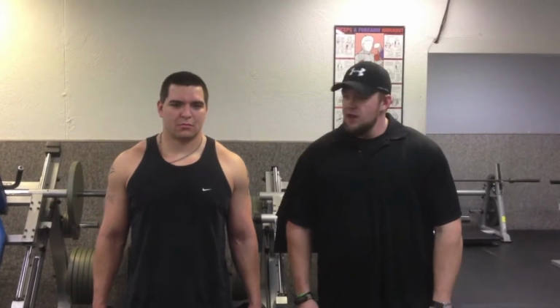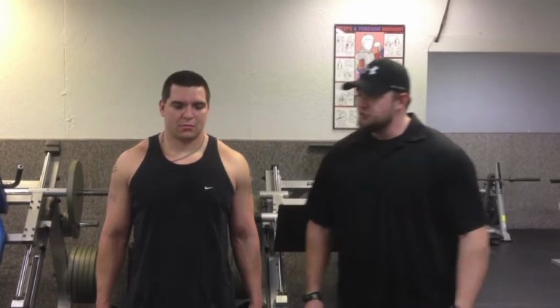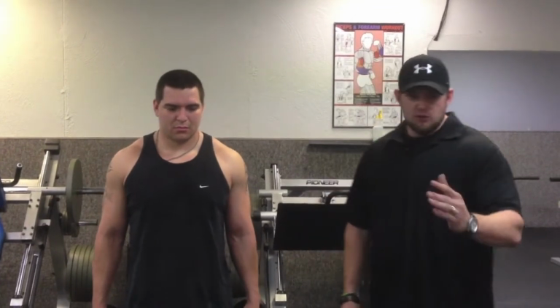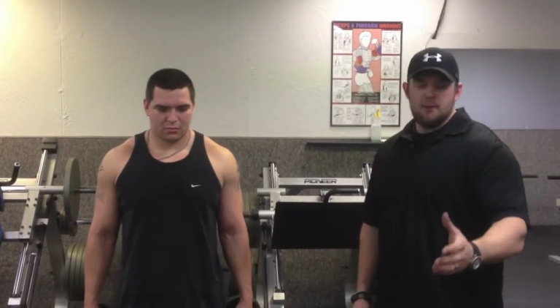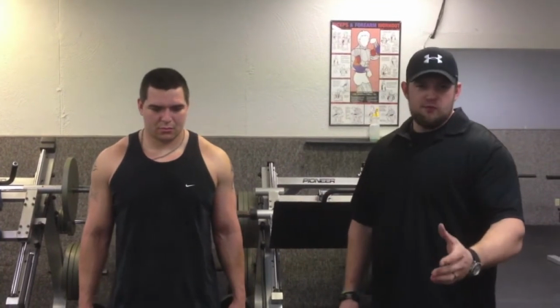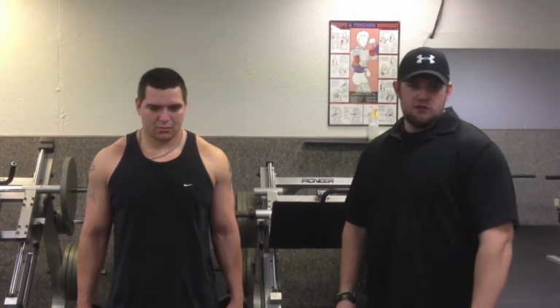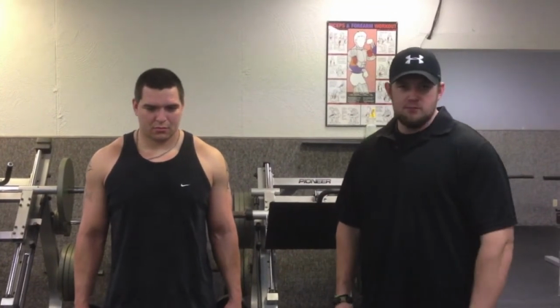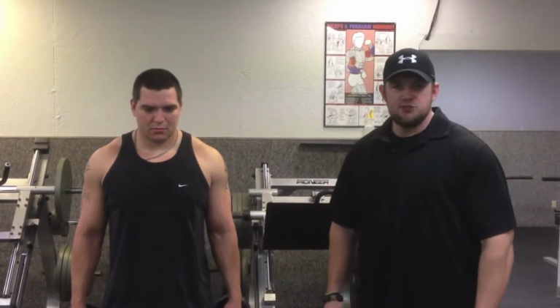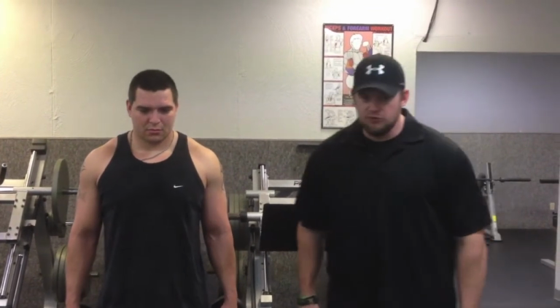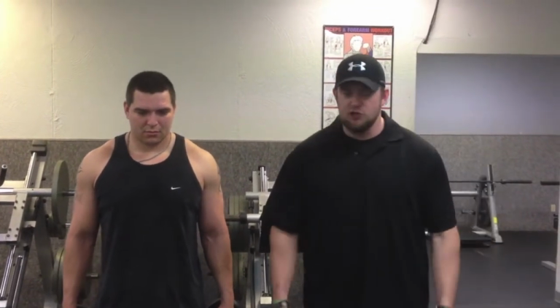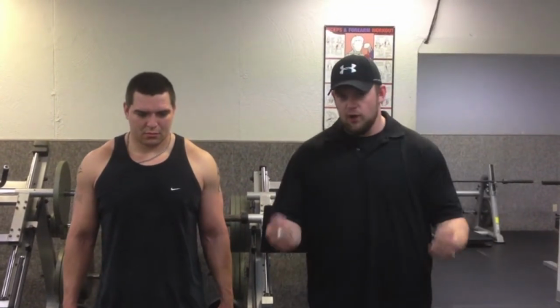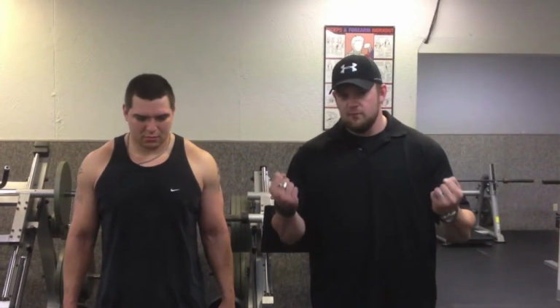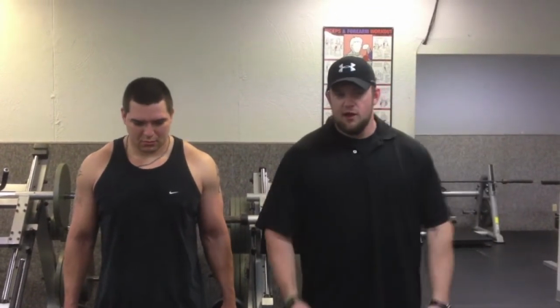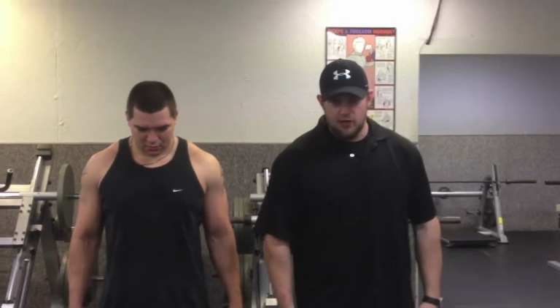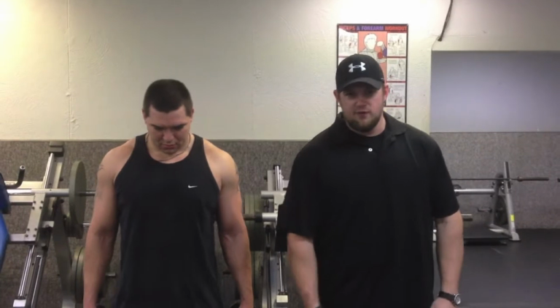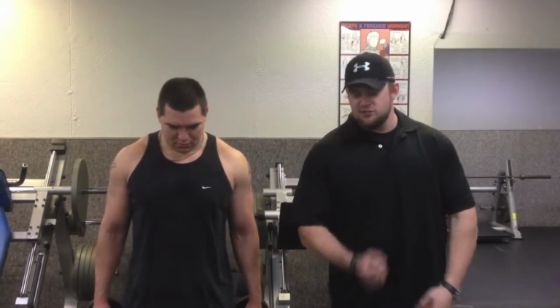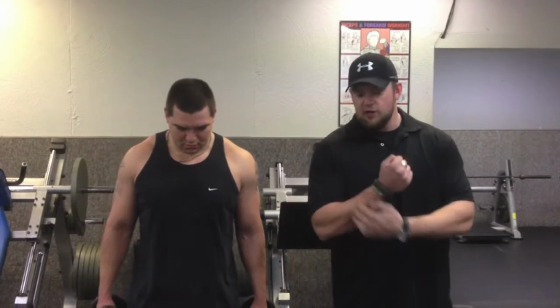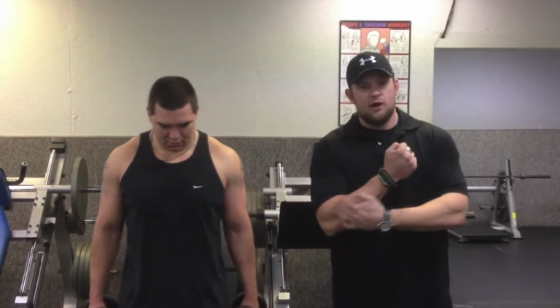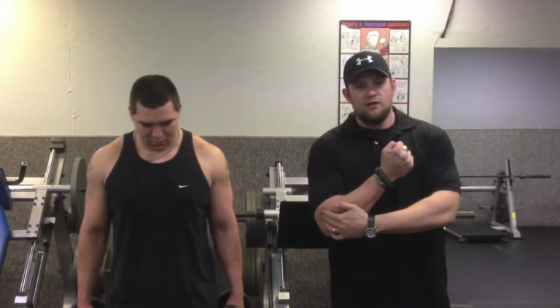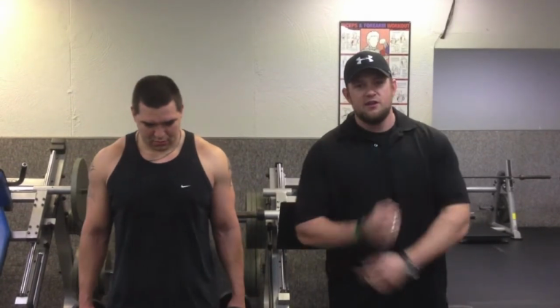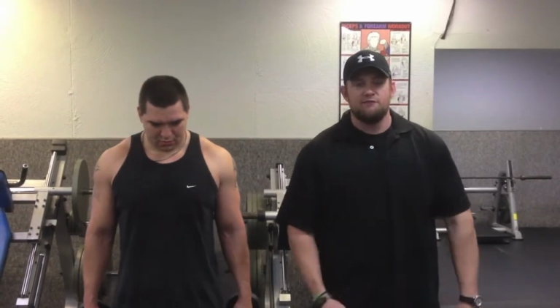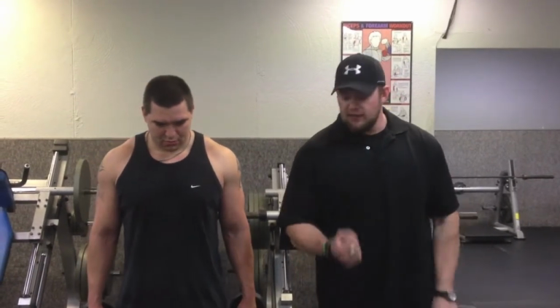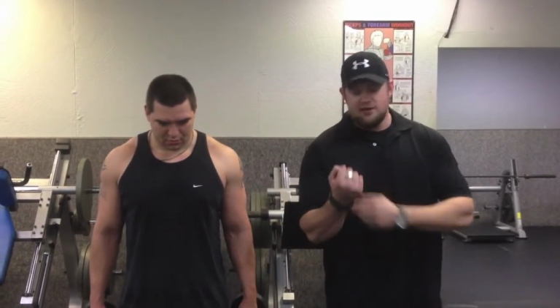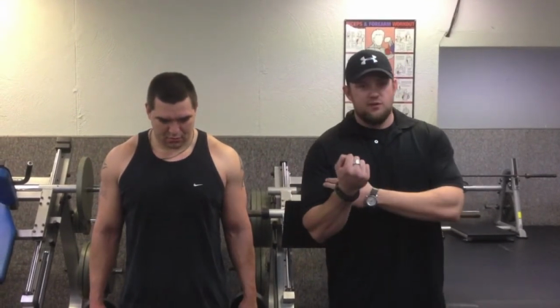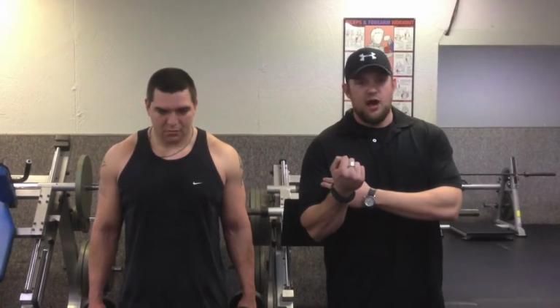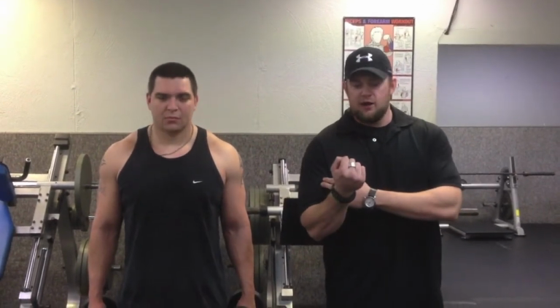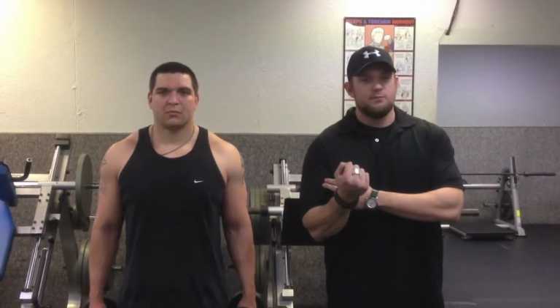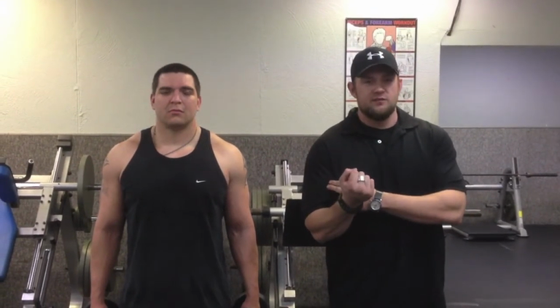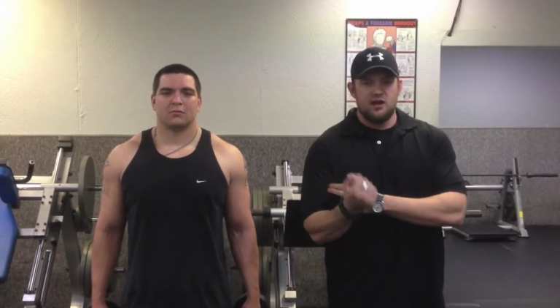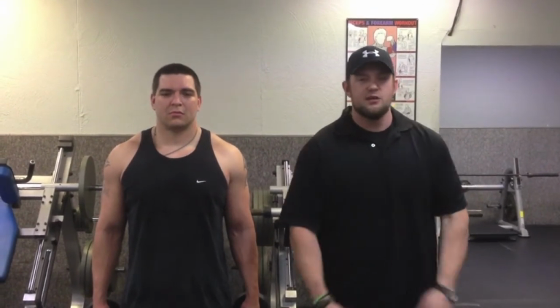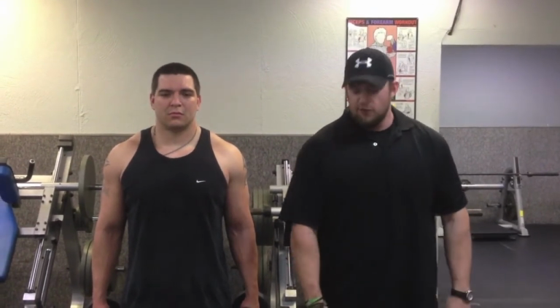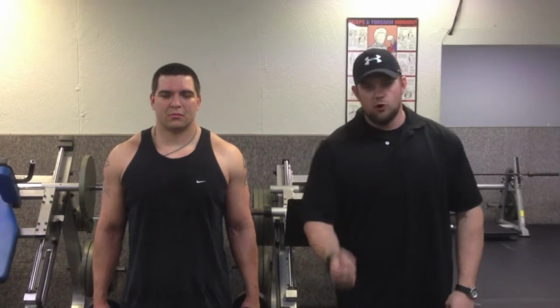As you see it most commonly performed in the gym, you'll see a rotation on the way up, putting a lot of emphasis on the brachioradialis and finally the bicep at the top. About 80% of it is lost on the forearm.